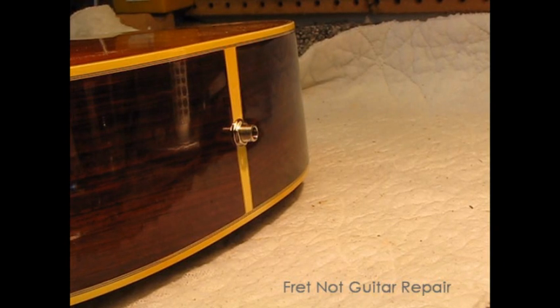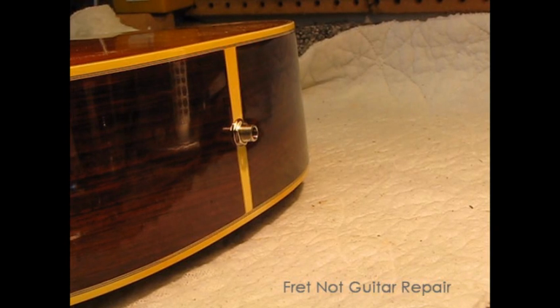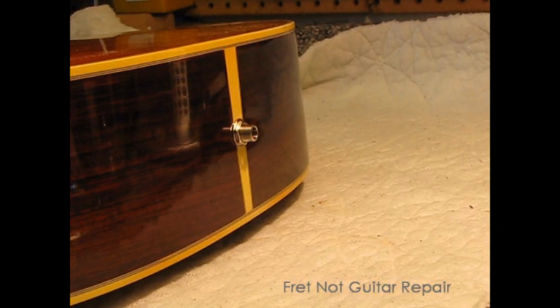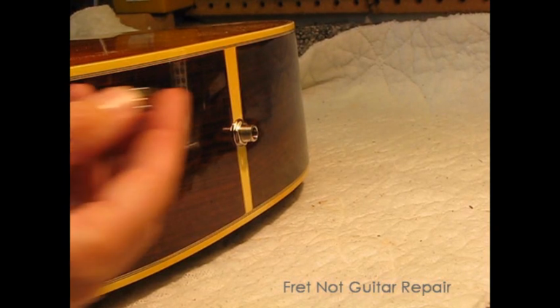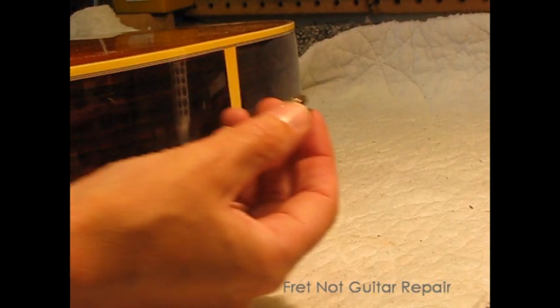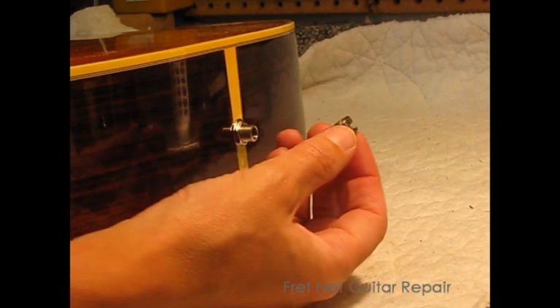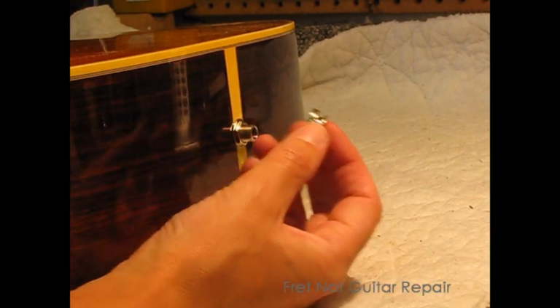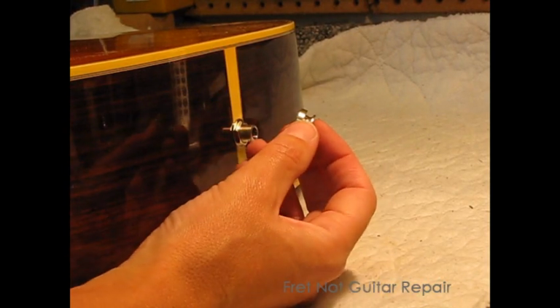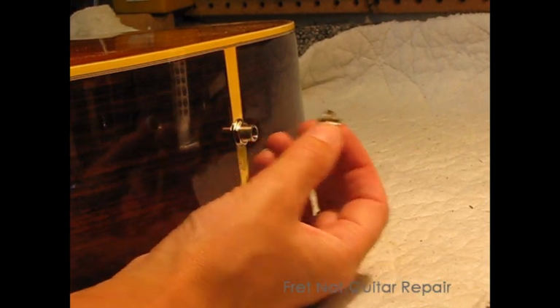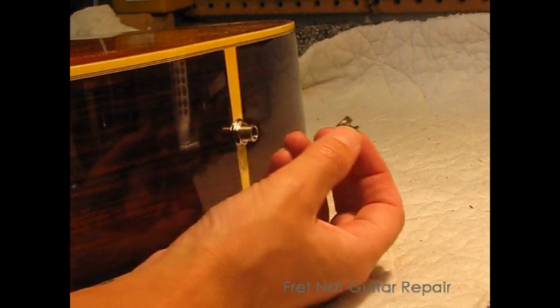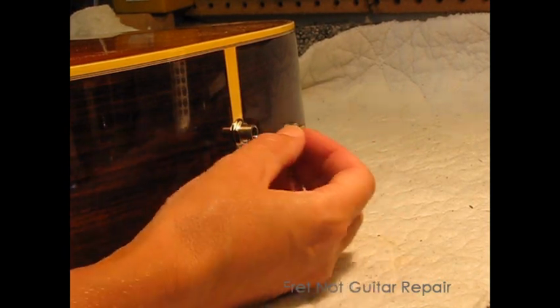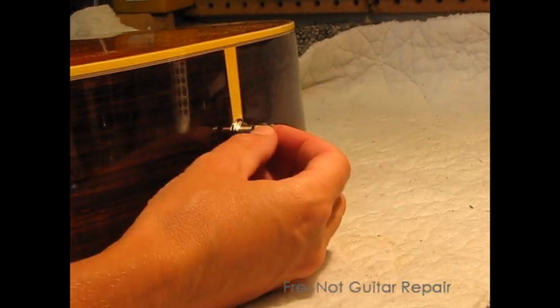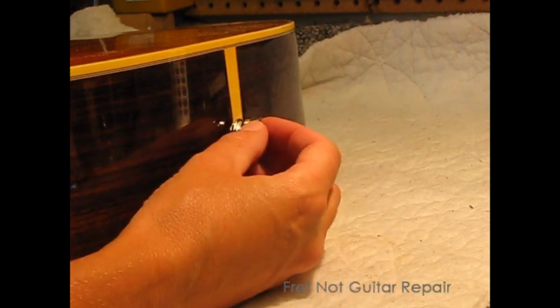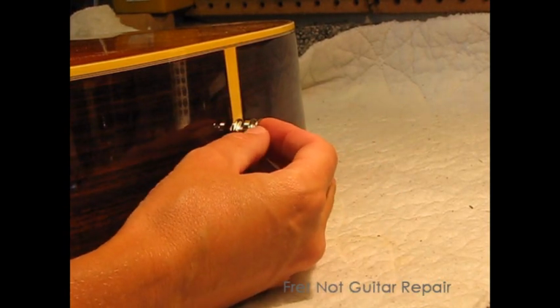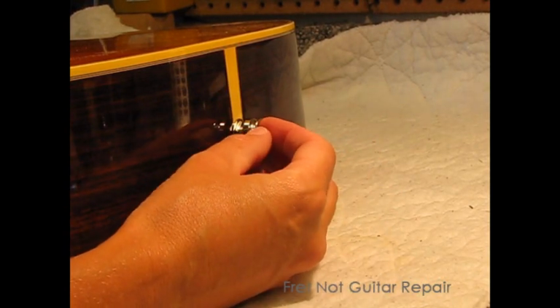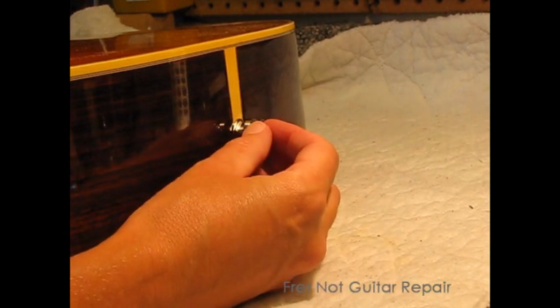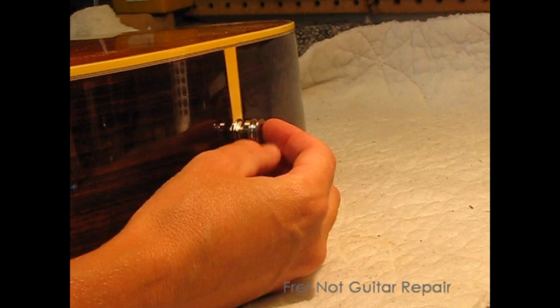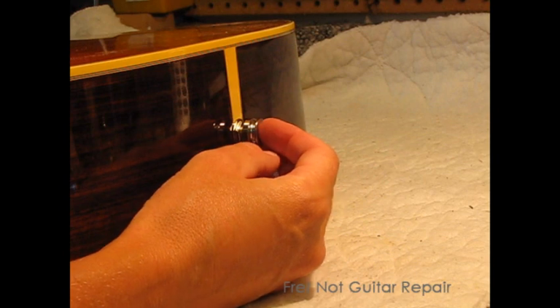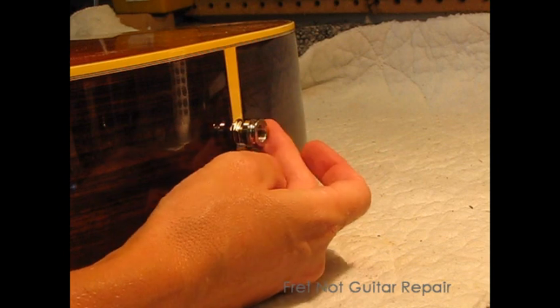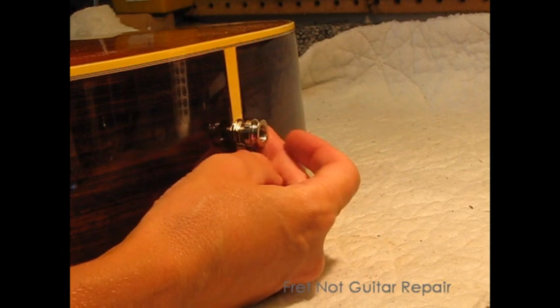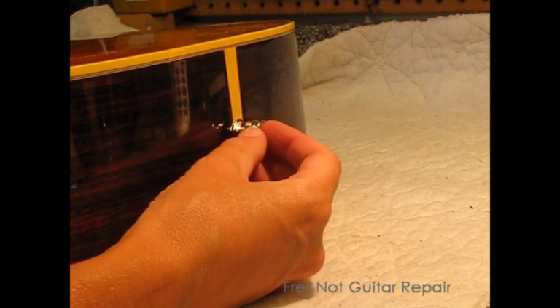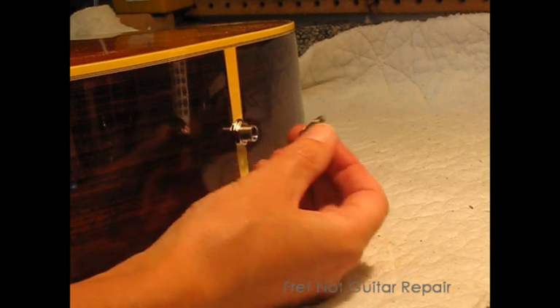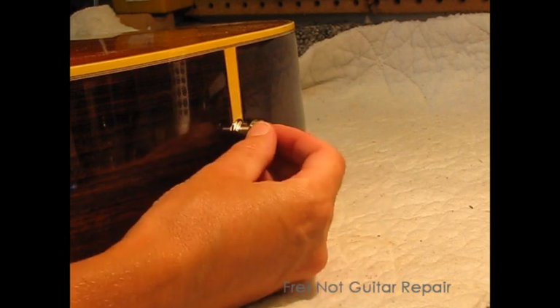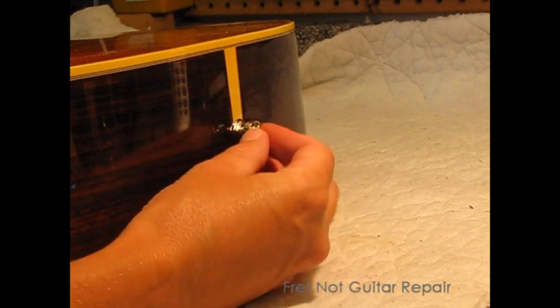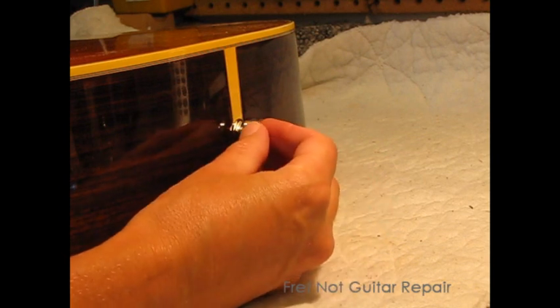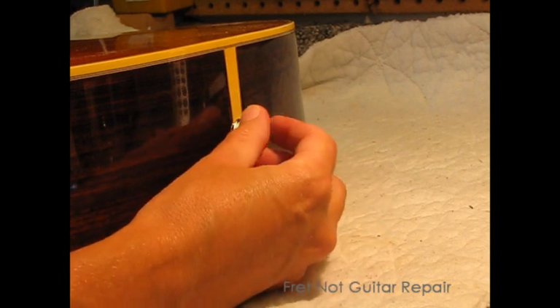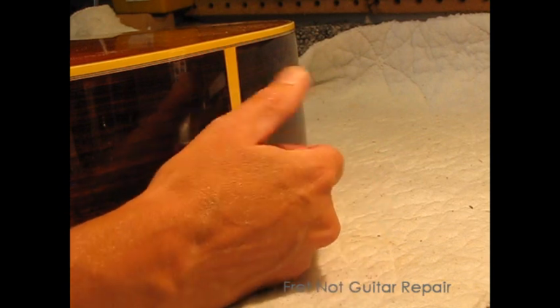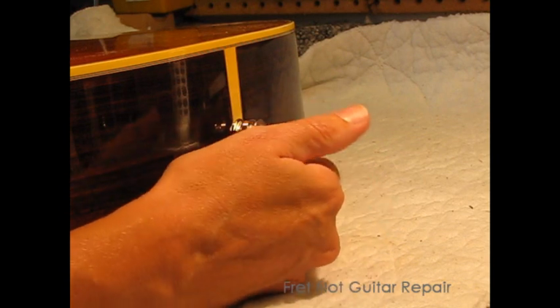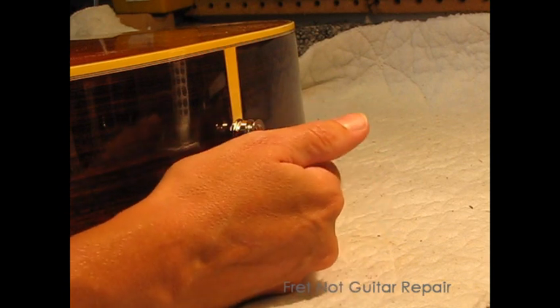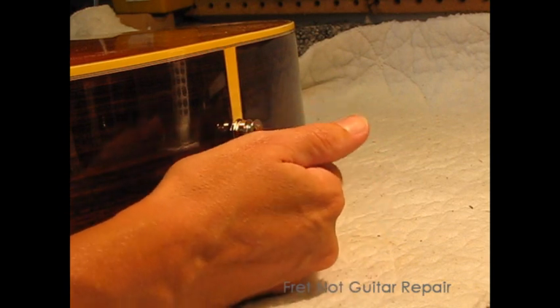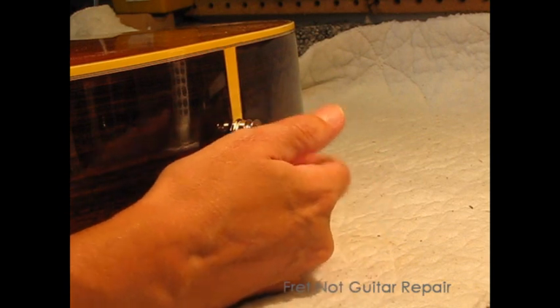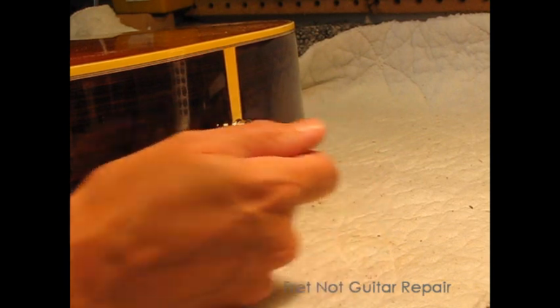The next tip is for the strap button itself. Oftentimes people come in and I see plier marks around it where they try to tighten it down so it doesn't come loose again.